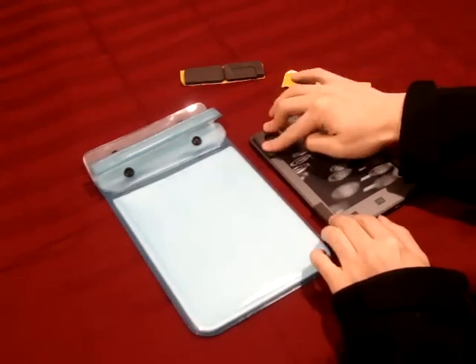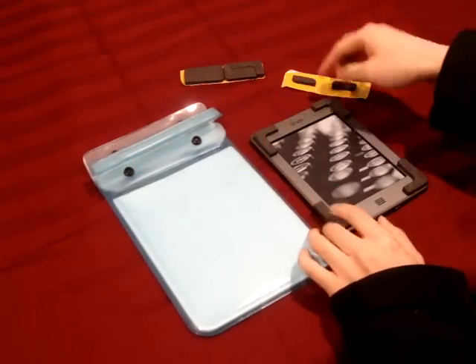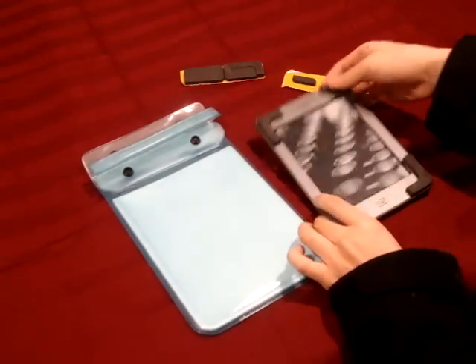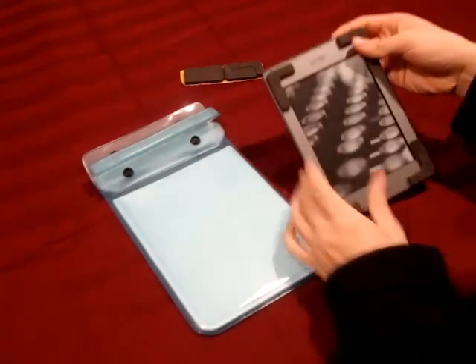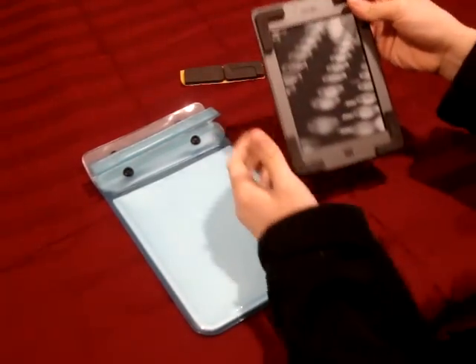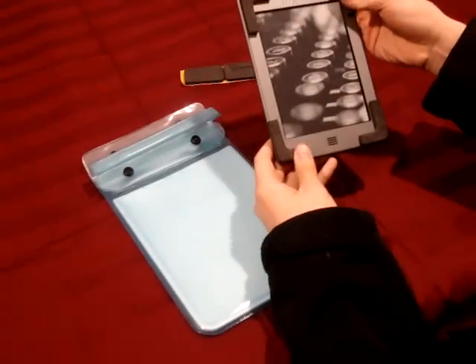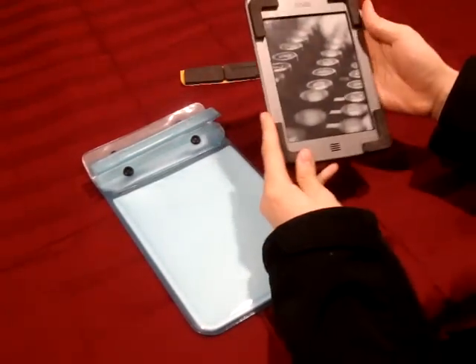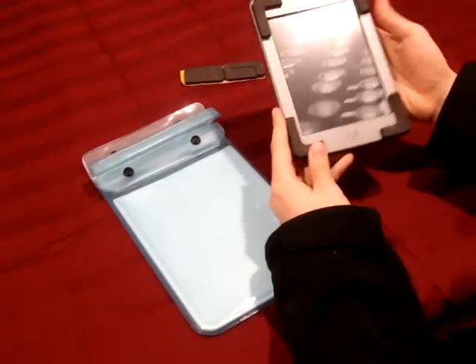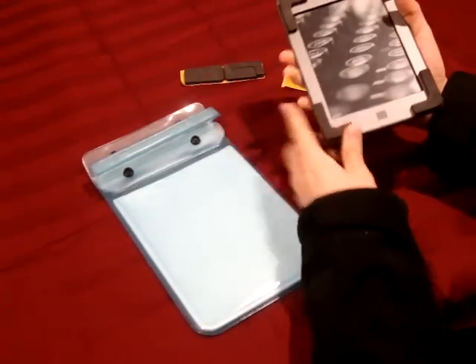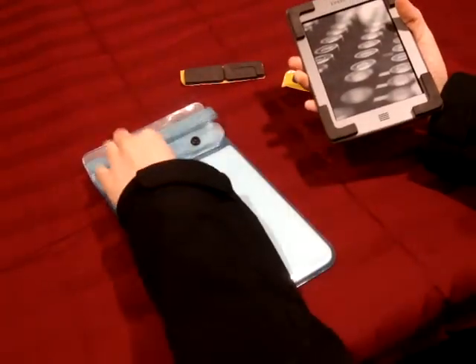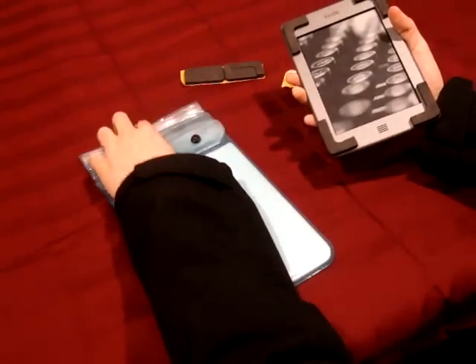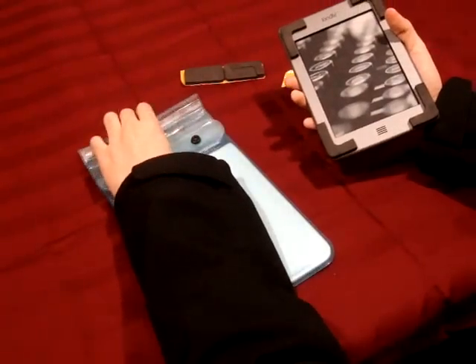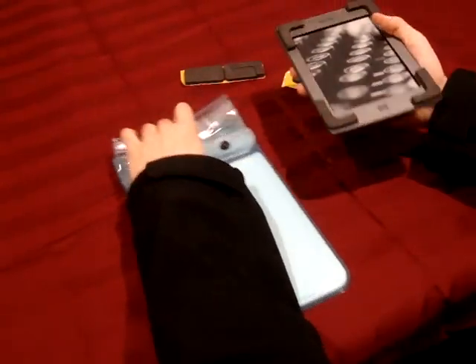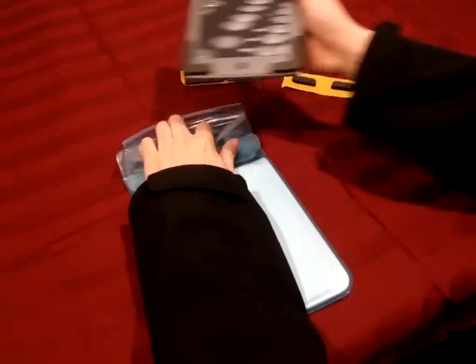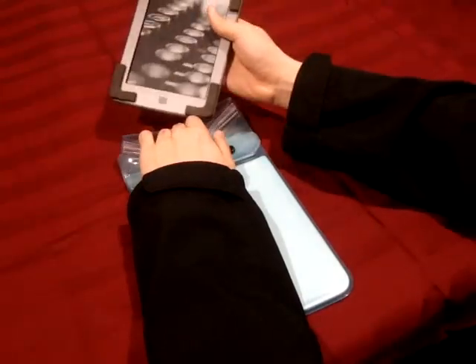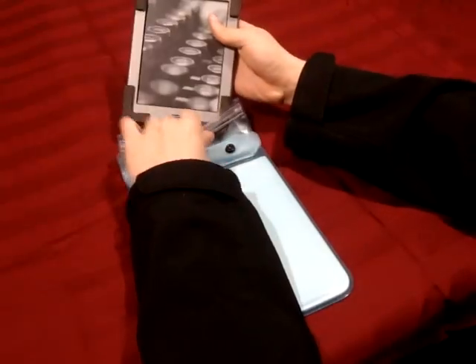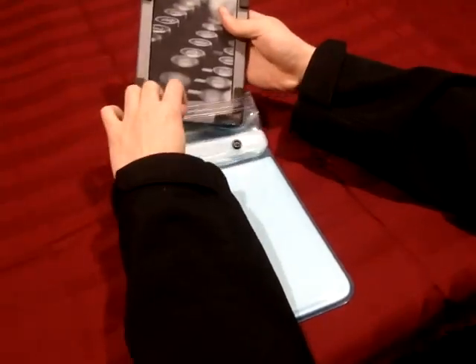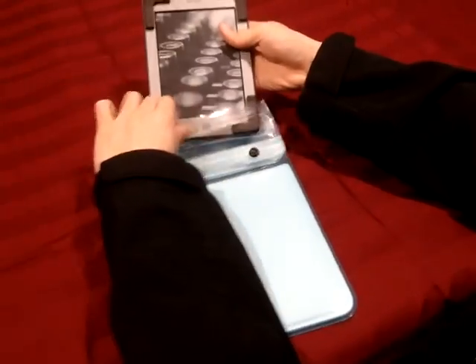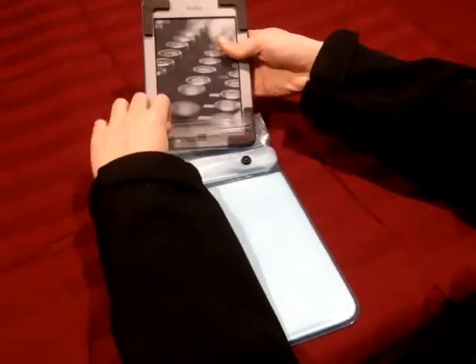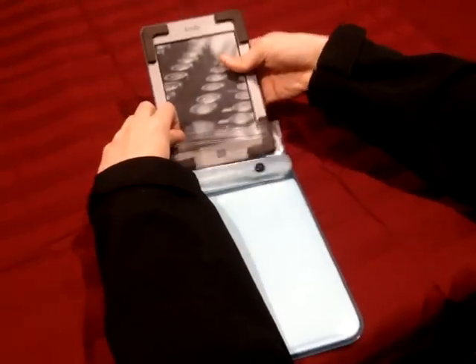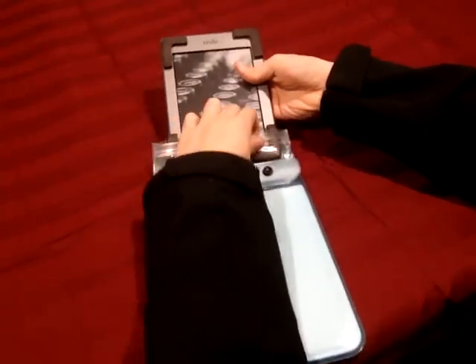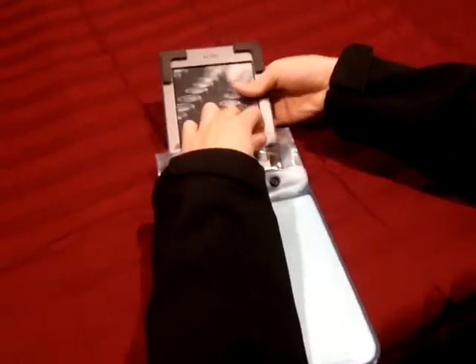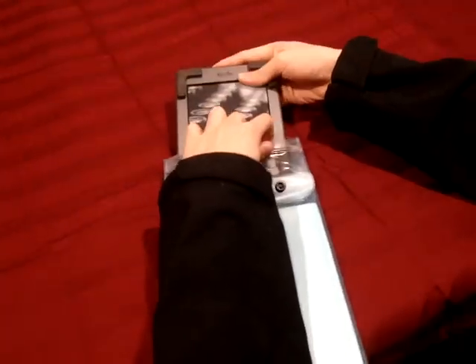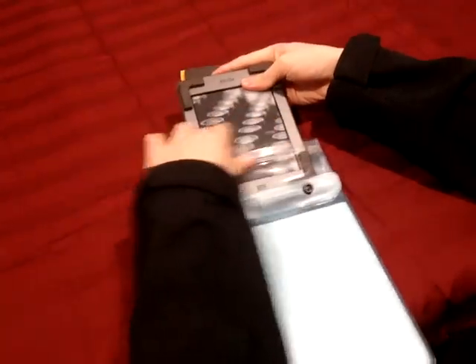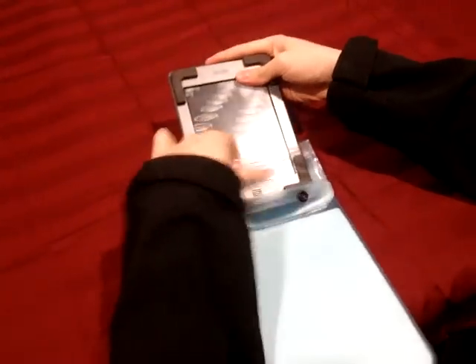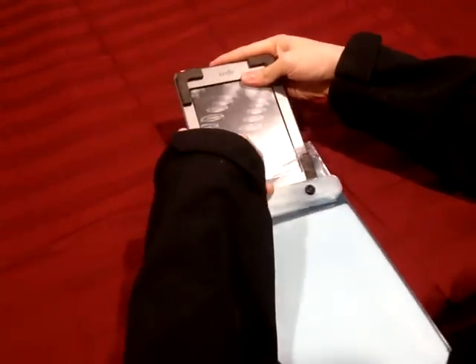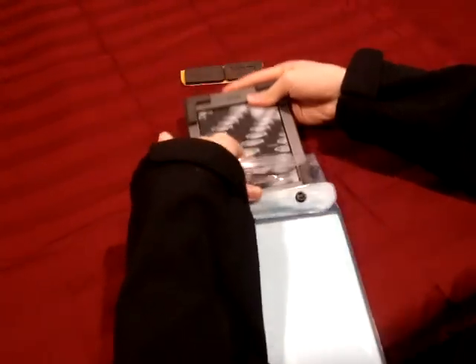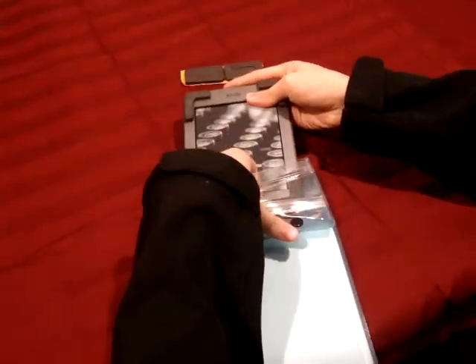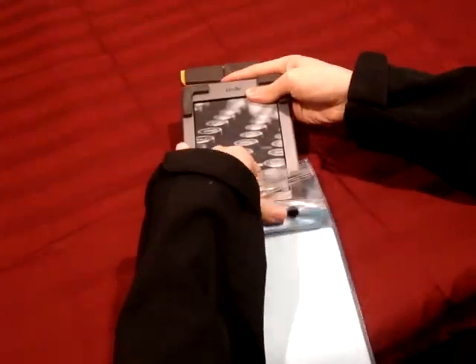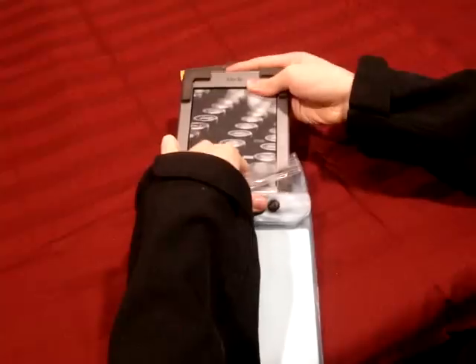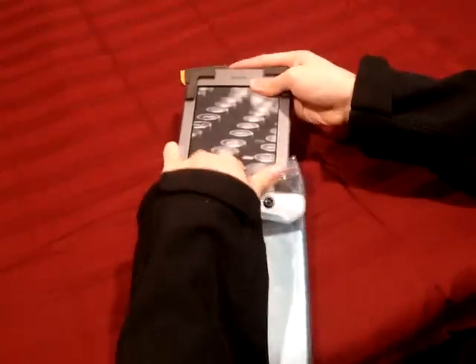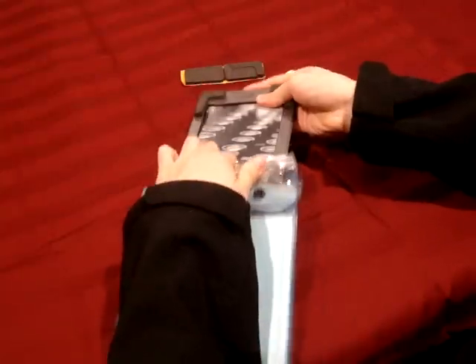Once you've made sure that they're securely in place, then you just go ahead and put your device into the case.